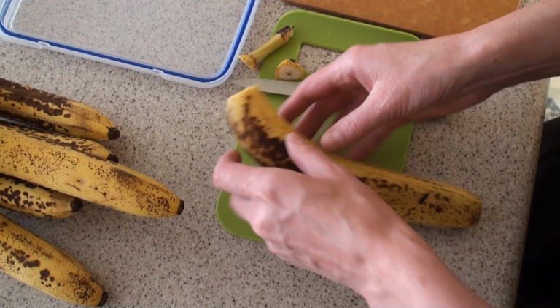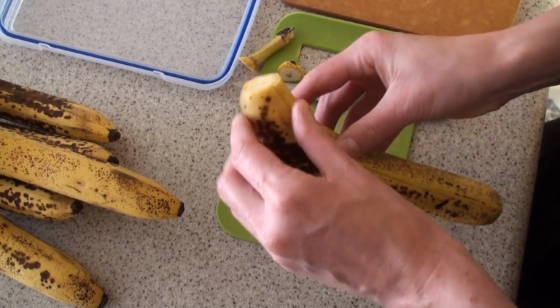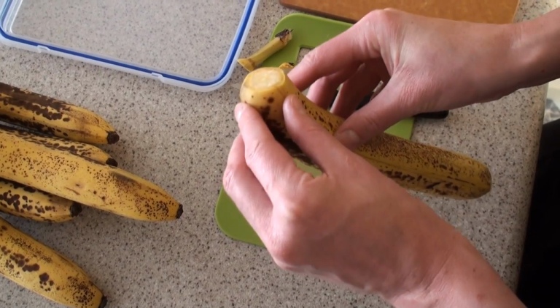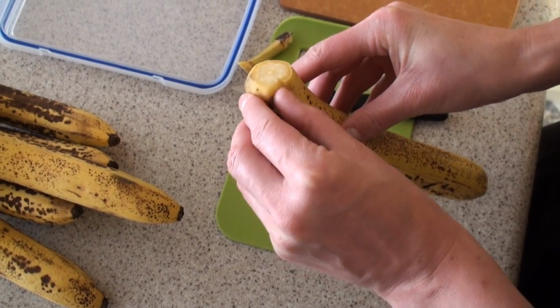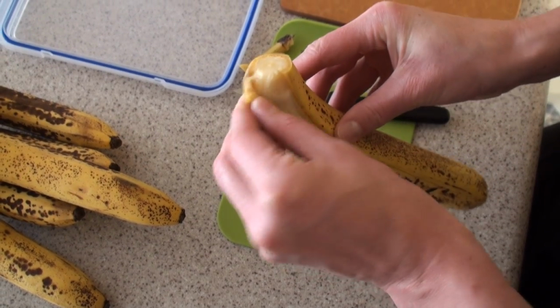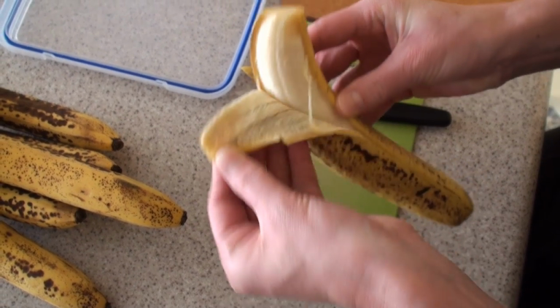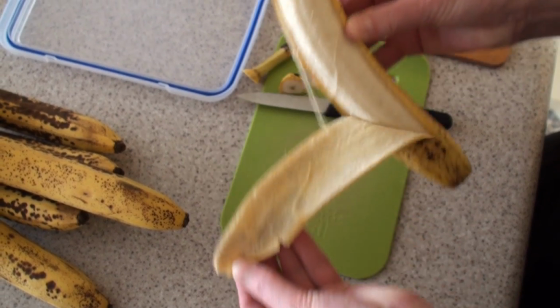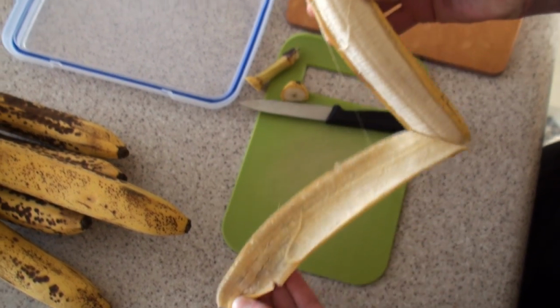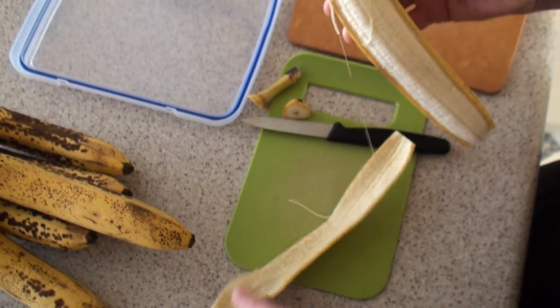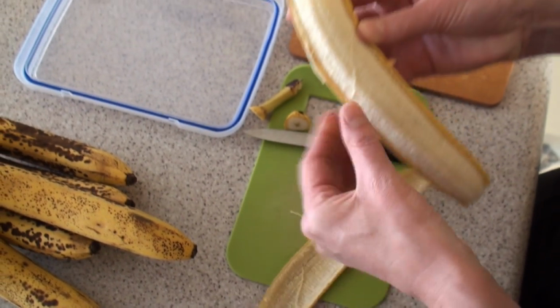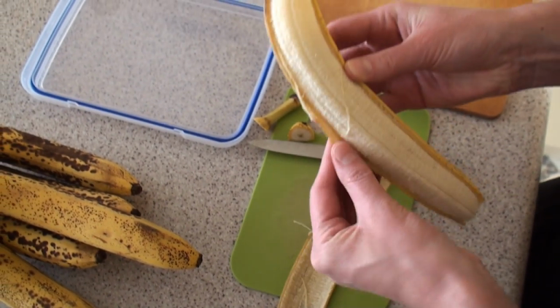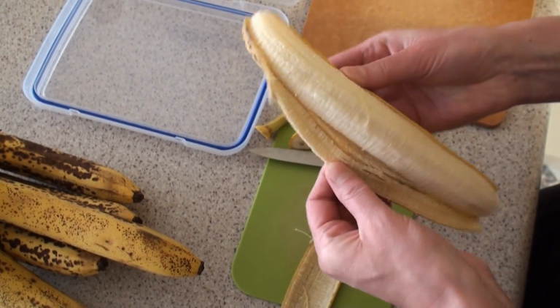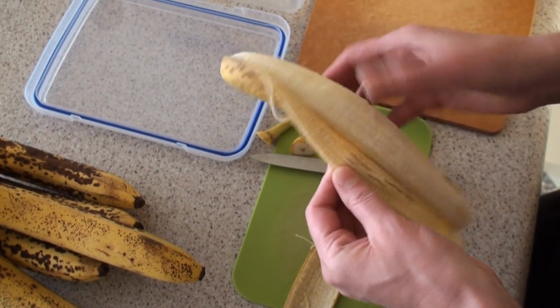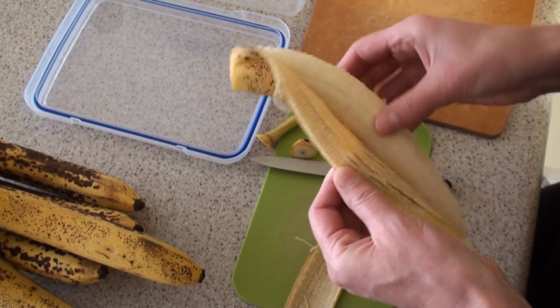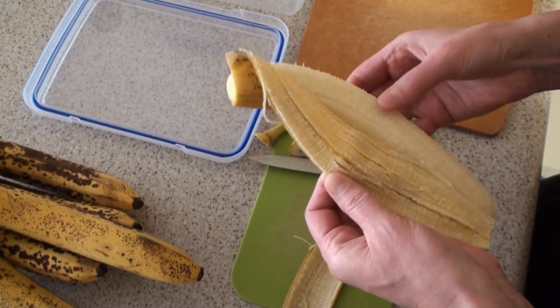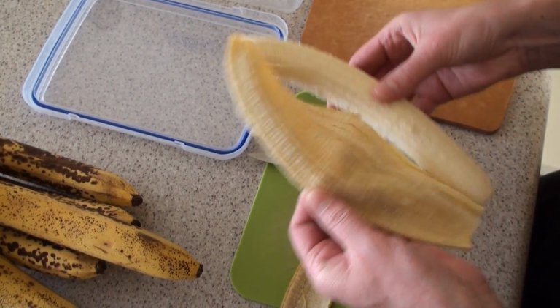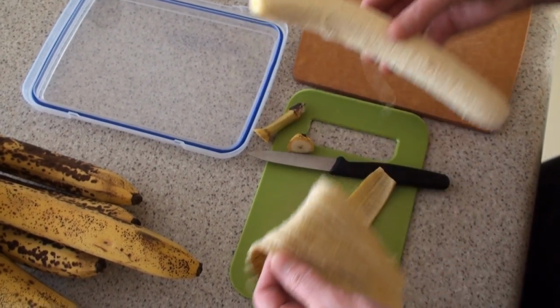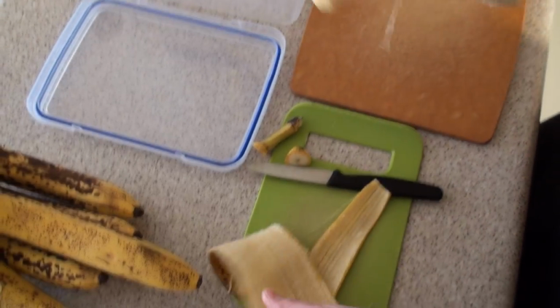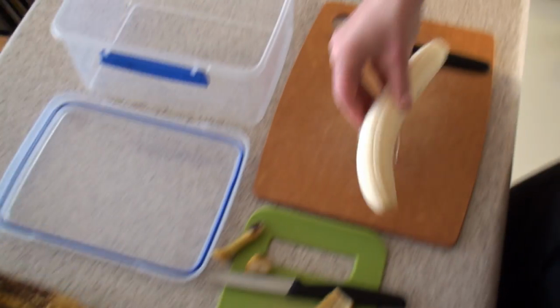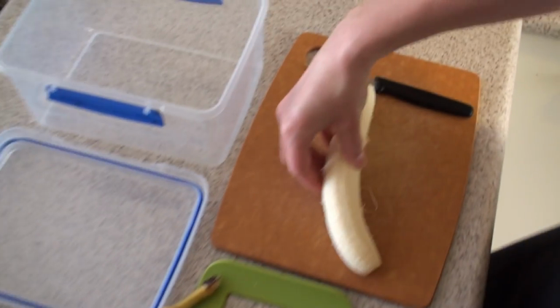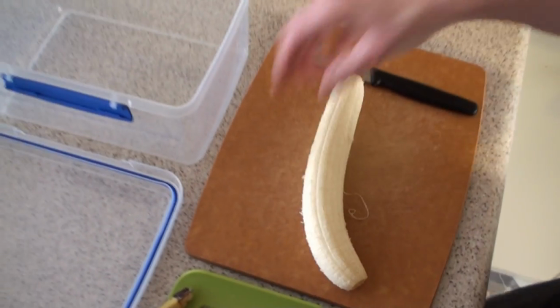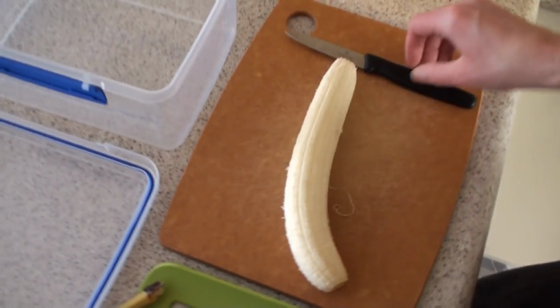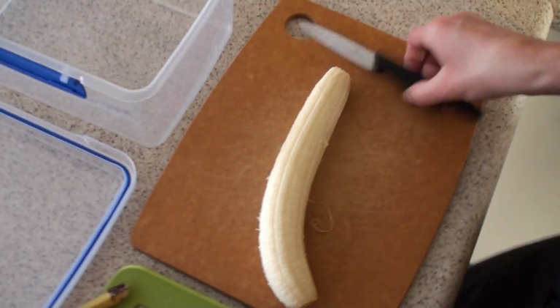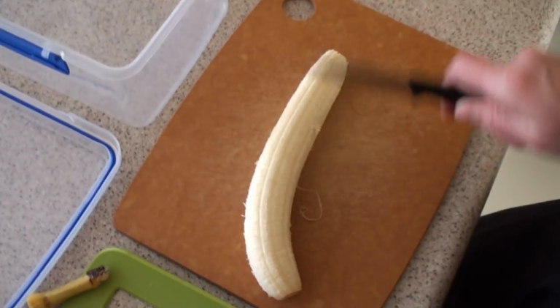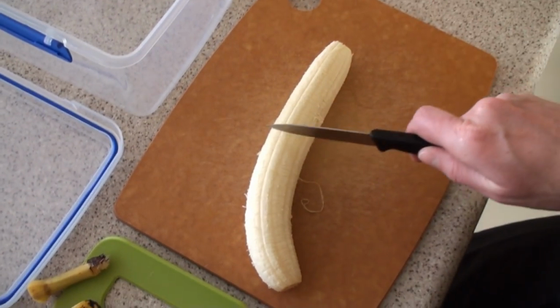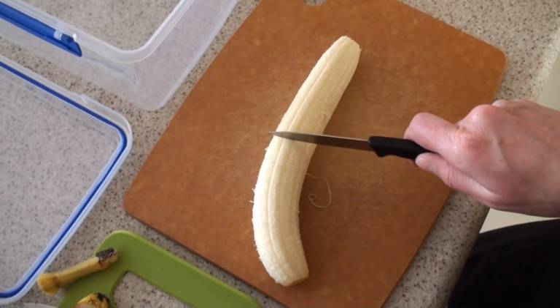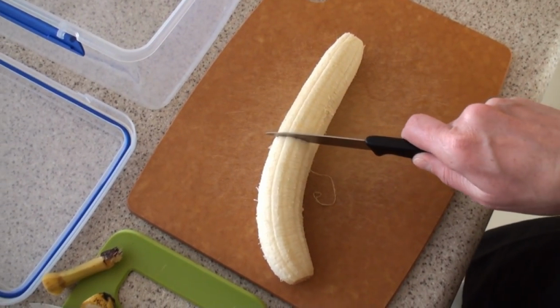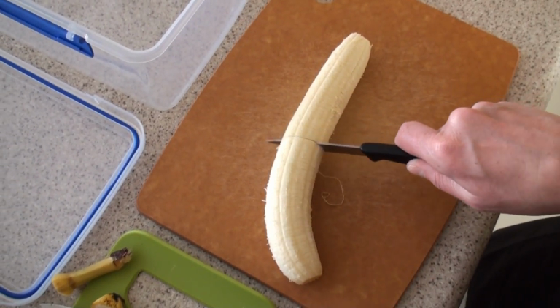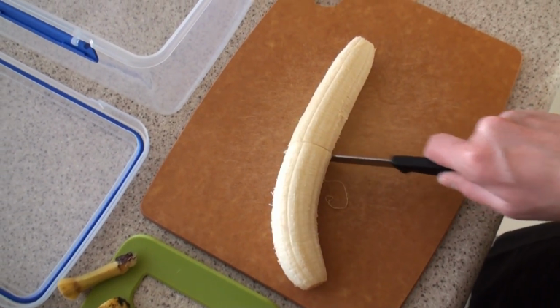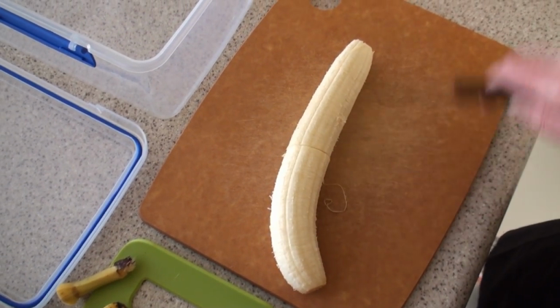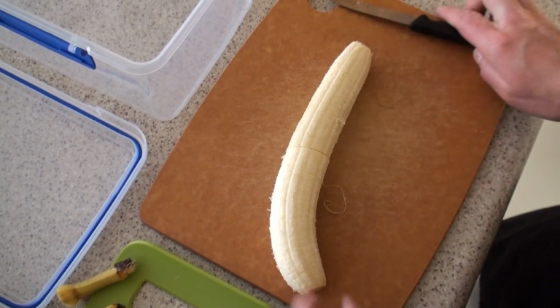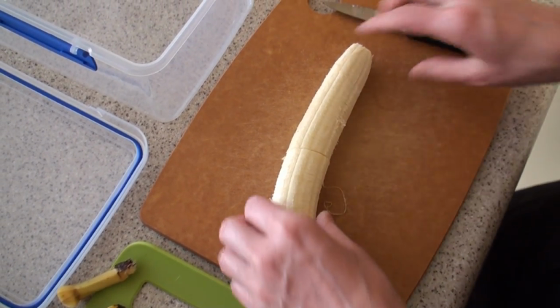These bananas are perfectly ripe — nice and brown on the outside but not rotten on the inside. If the bananas aren't going brown then I don't think they're sweet enough.